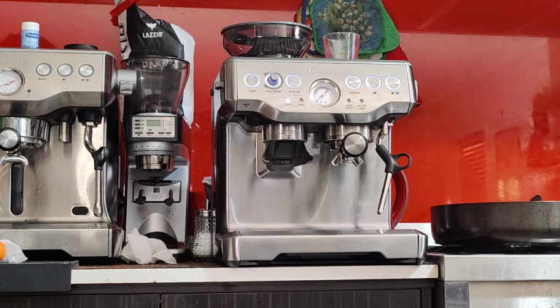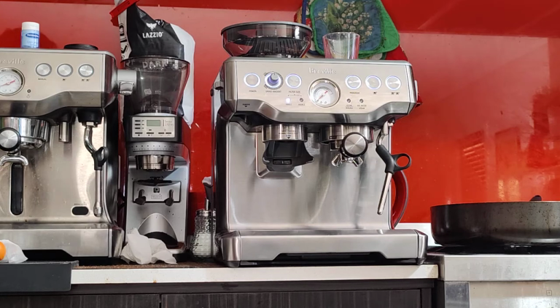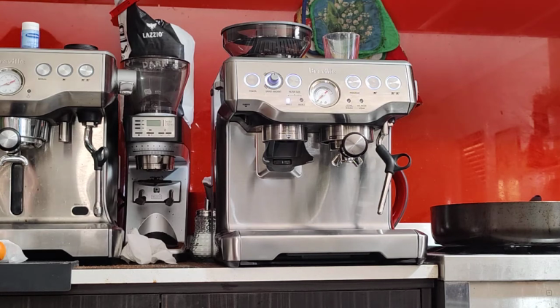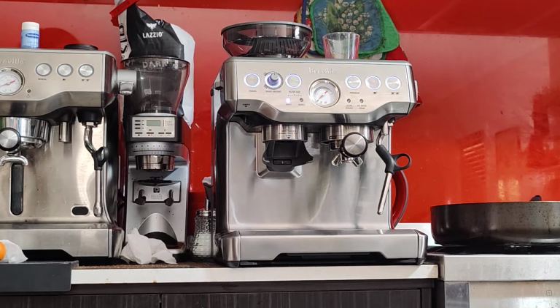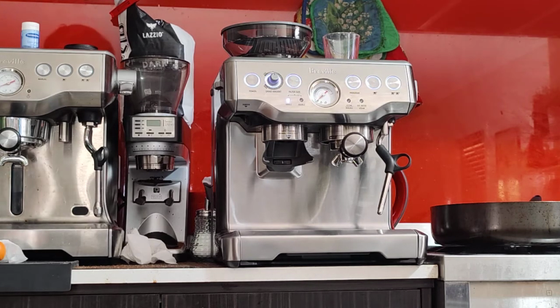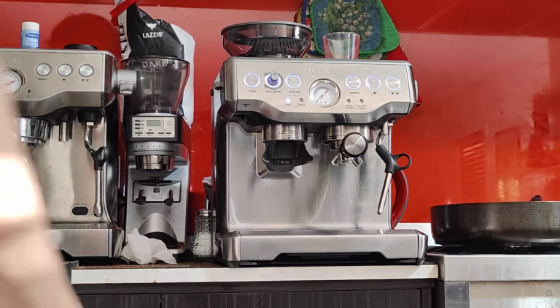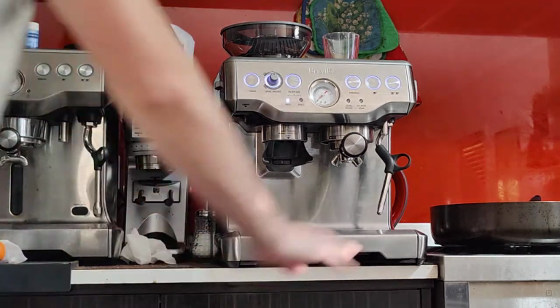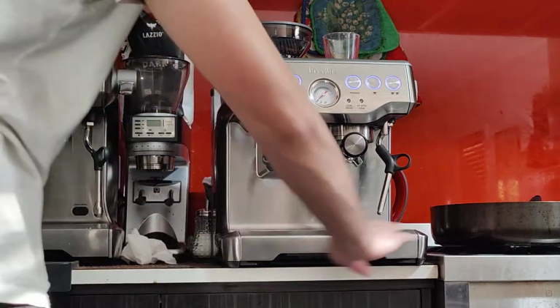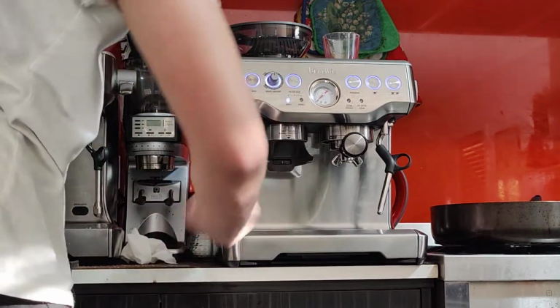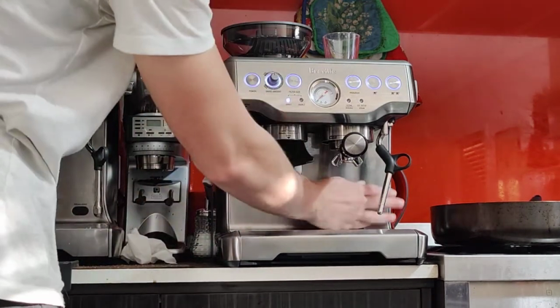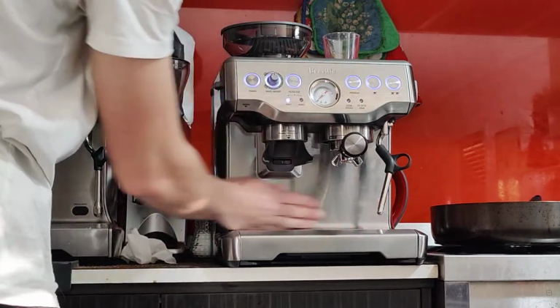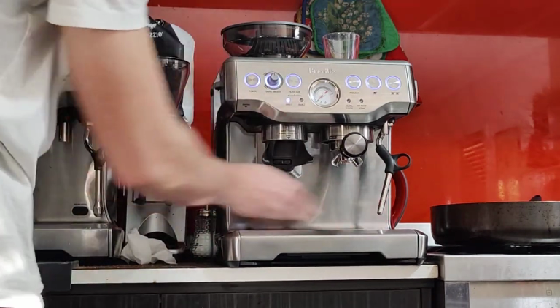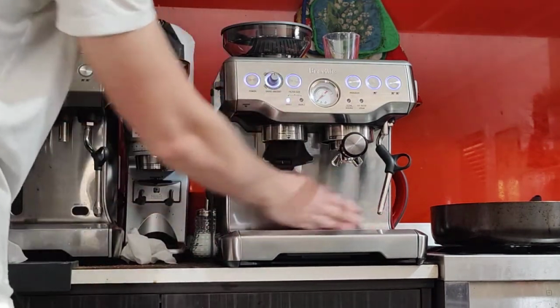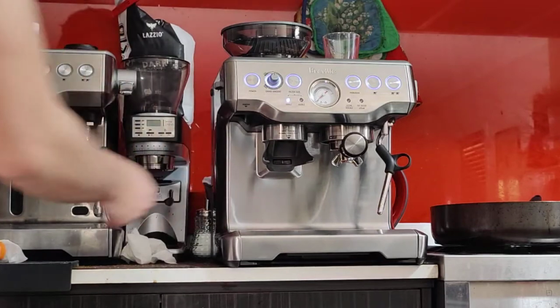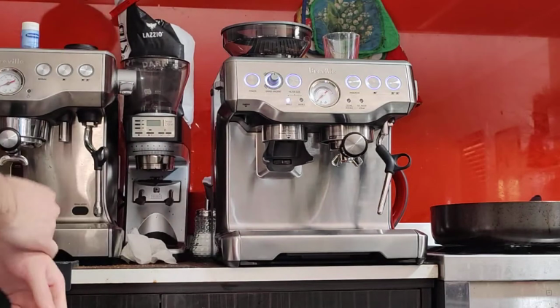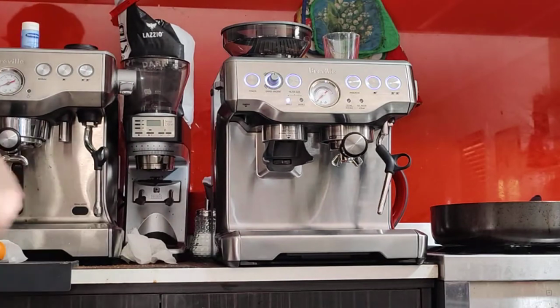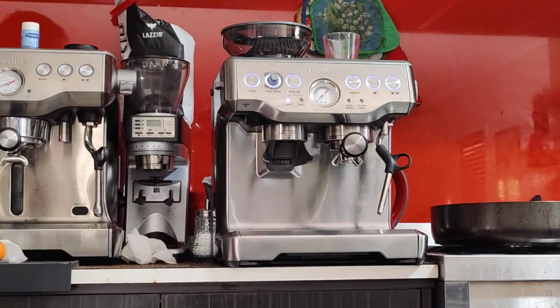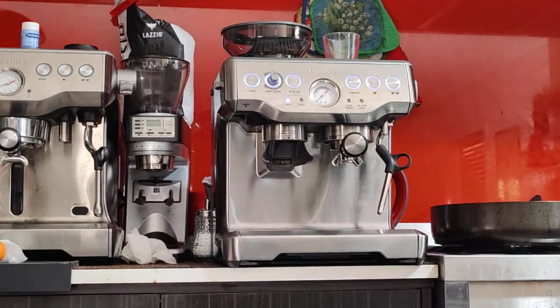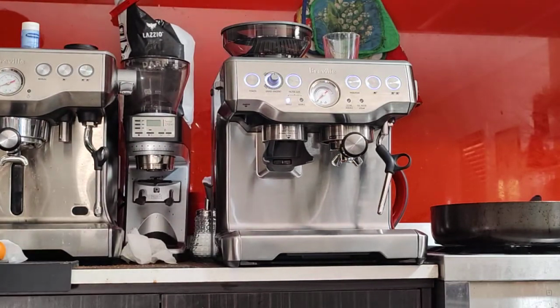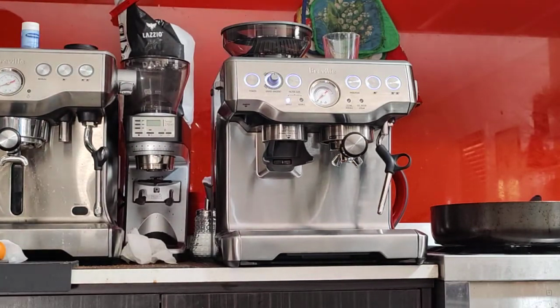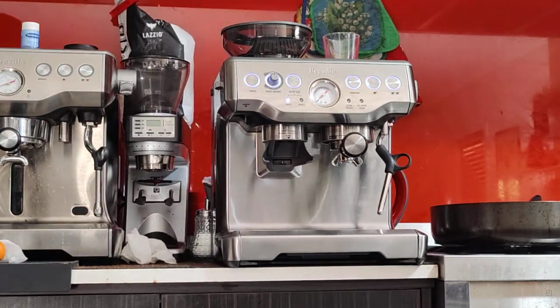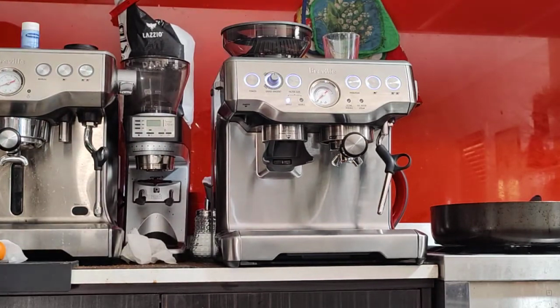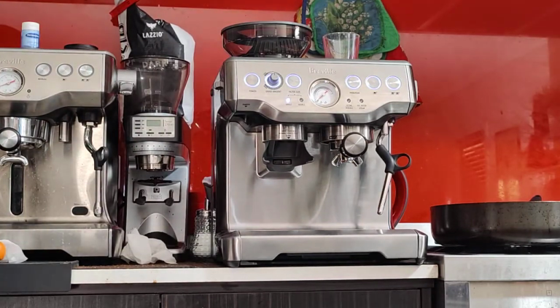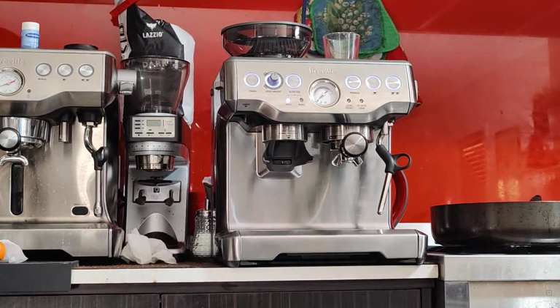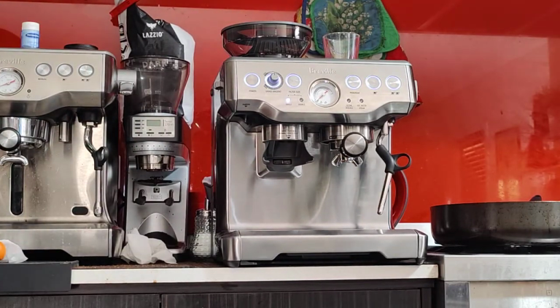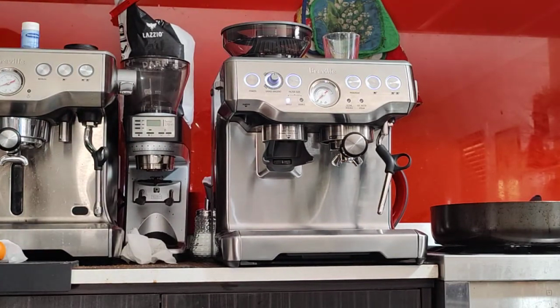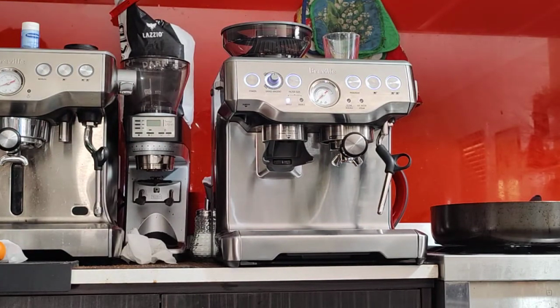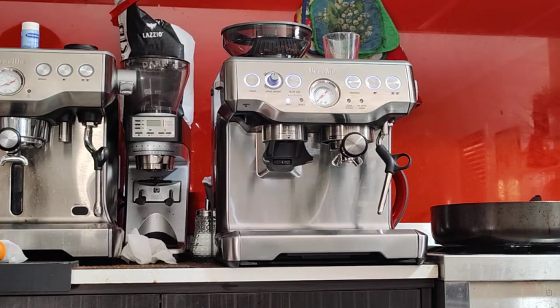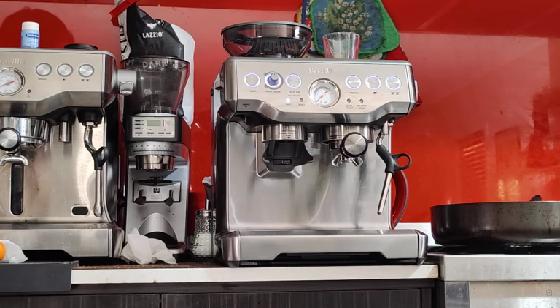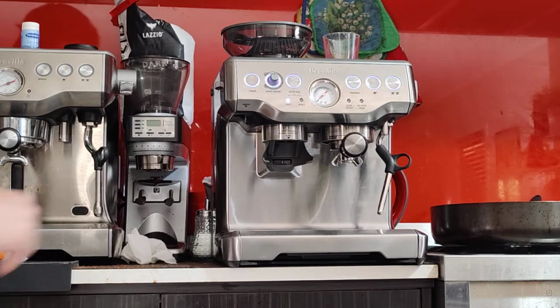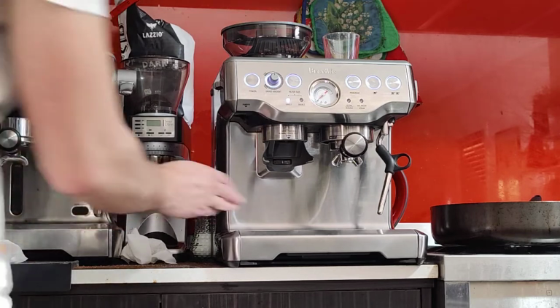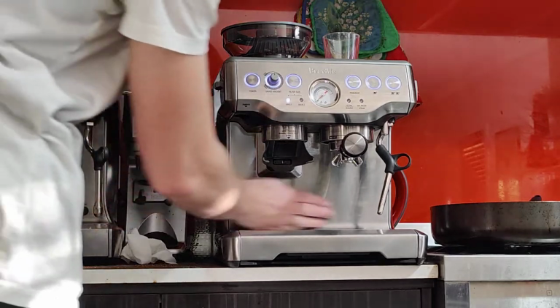Good afternoon Thomas, here's your machine — the Breville Barista Express BSA70 in brushed stainless steel. As you saw in the photos, this is a very clean unit. I'll give it a 9 out of 10, very close to new.